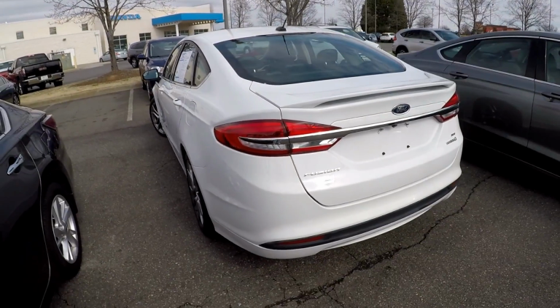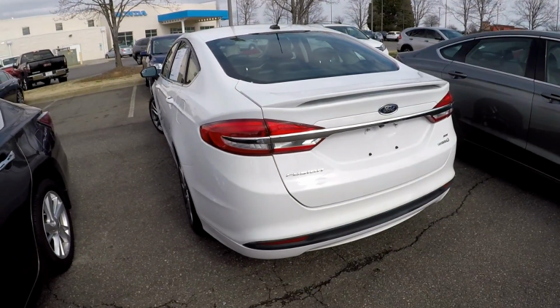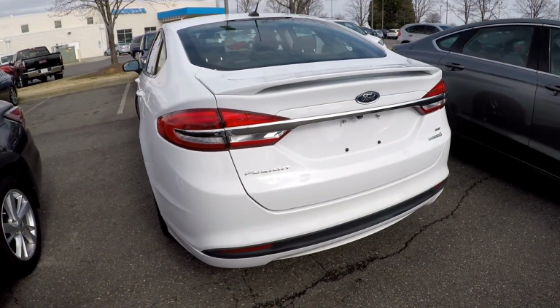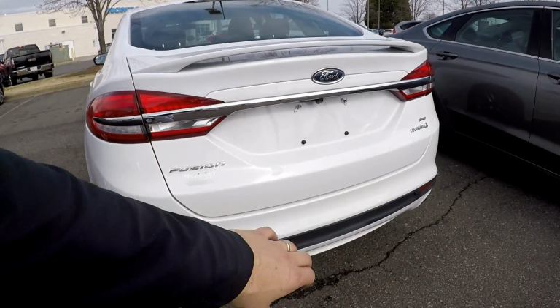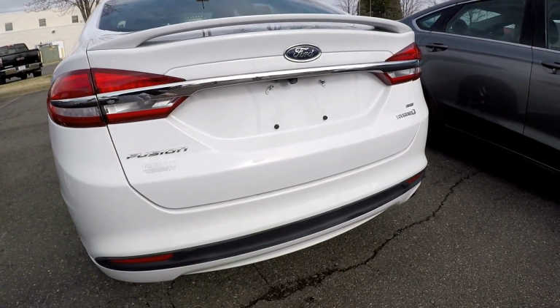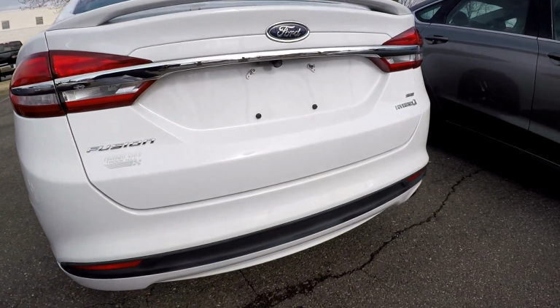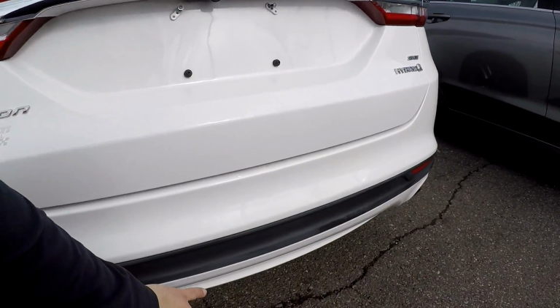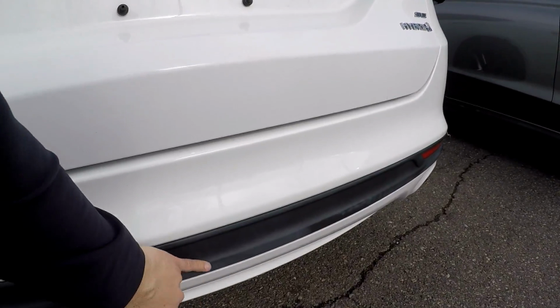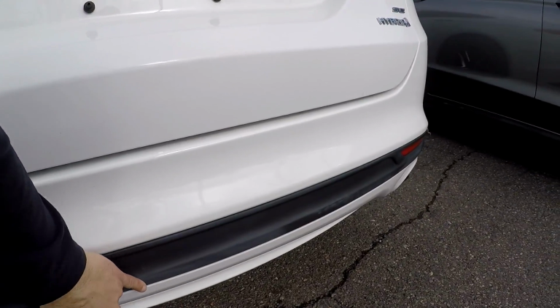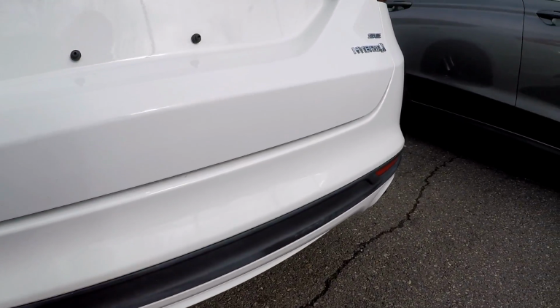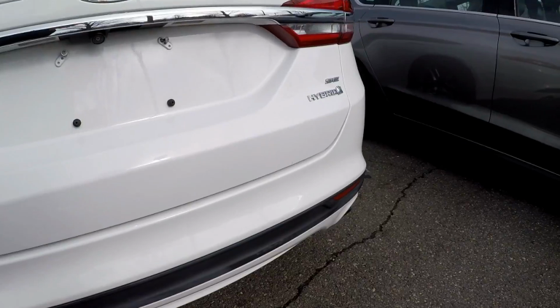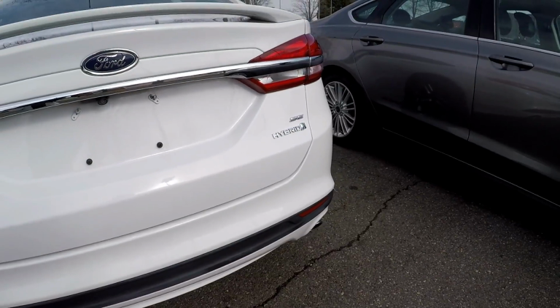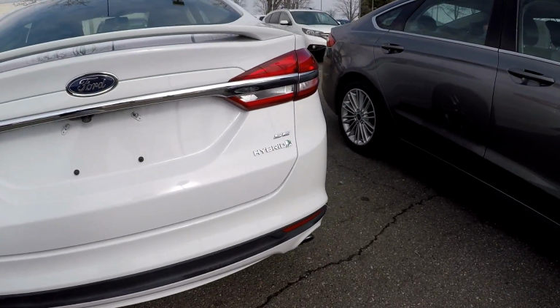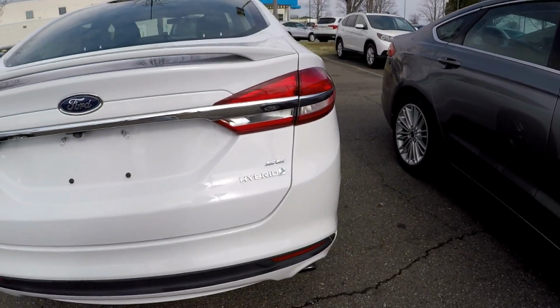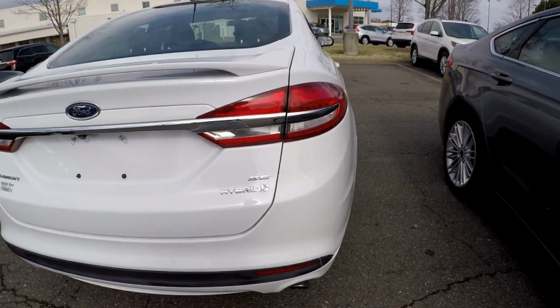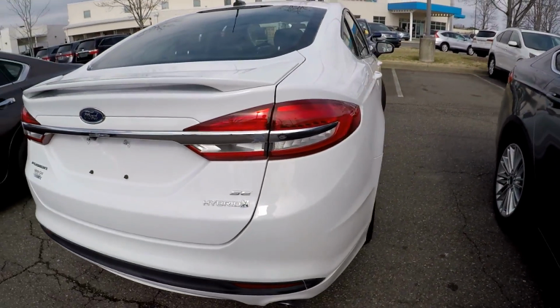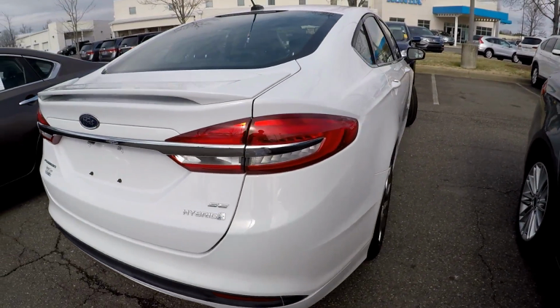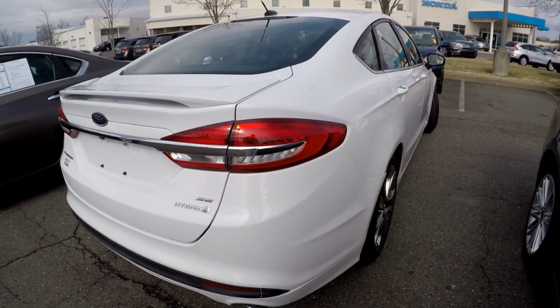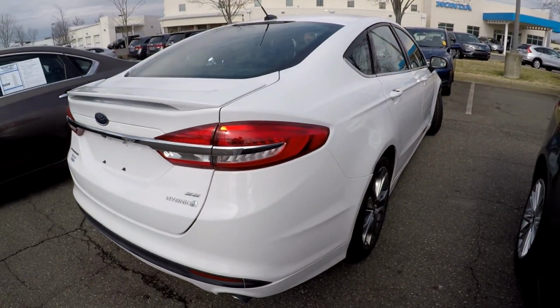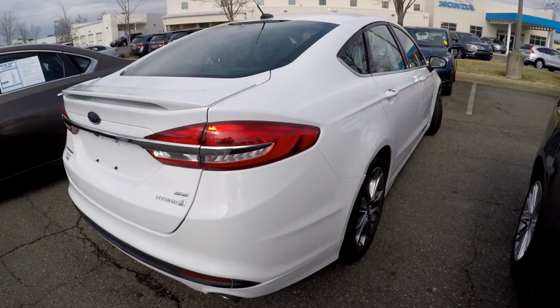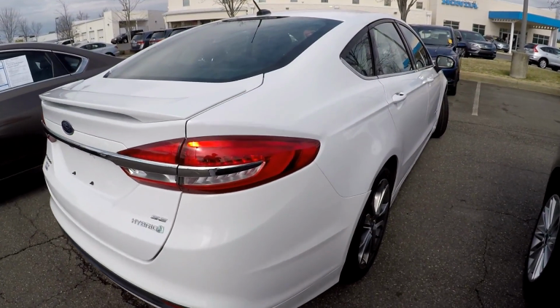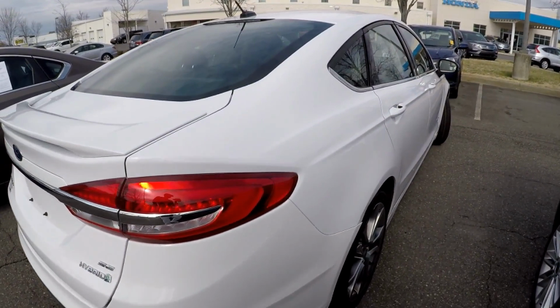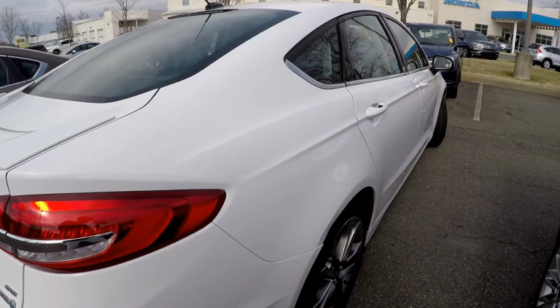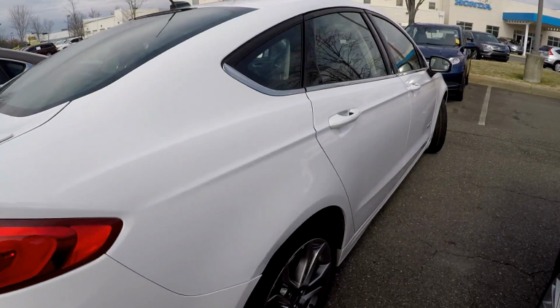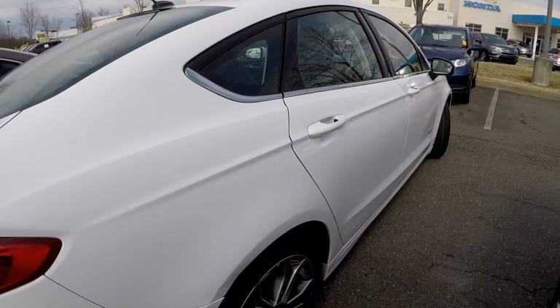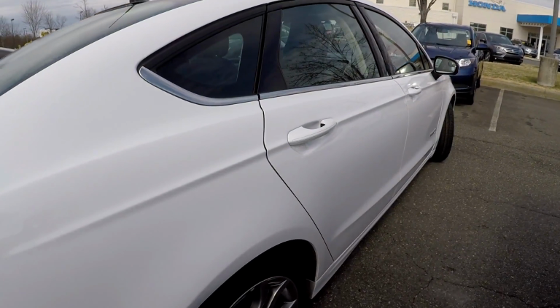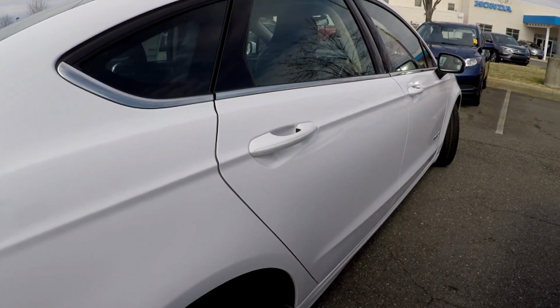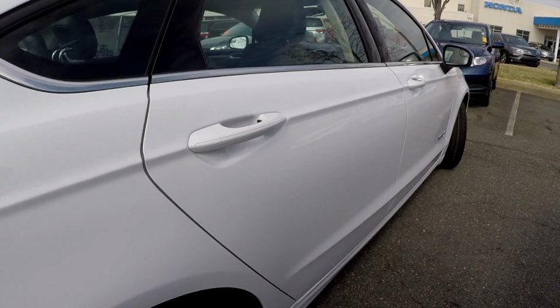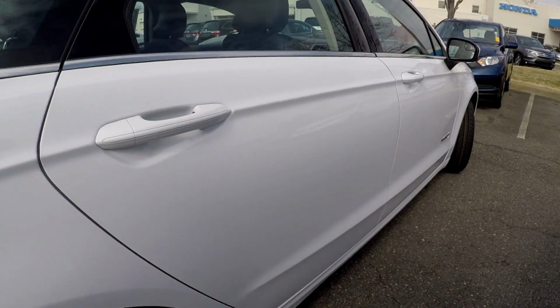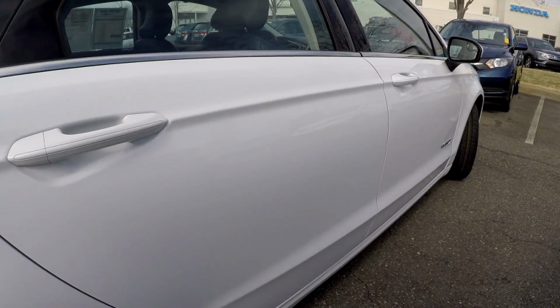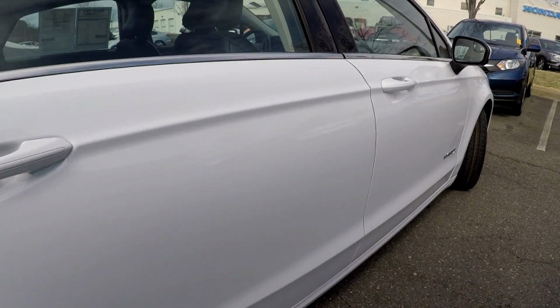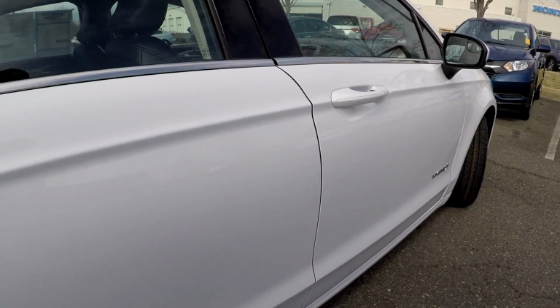As we come around to the back, always looking for scraping and scratching. A little bit of discoloration on some of the plastic there, which is pretty common. There's some wax residue — could be anything.